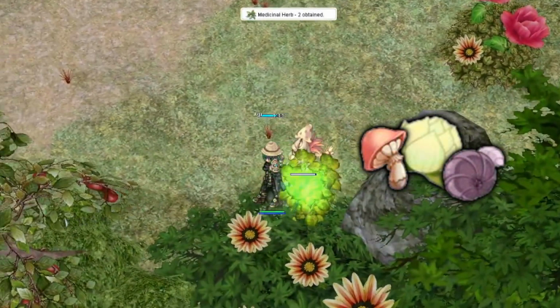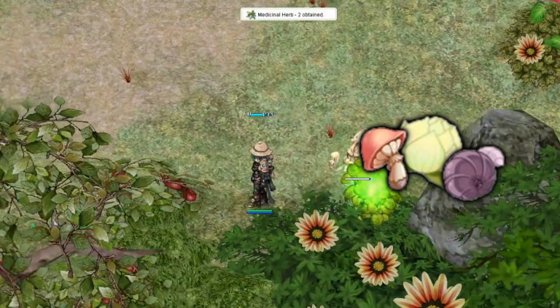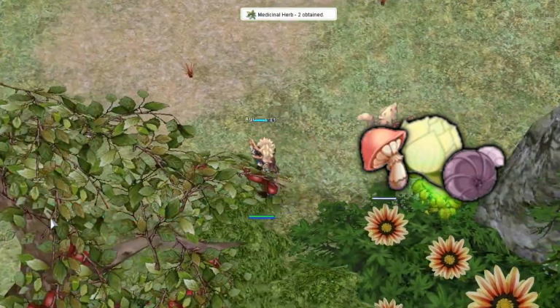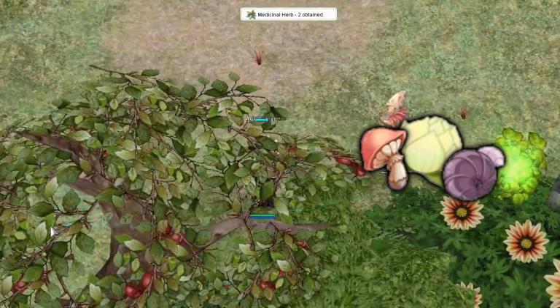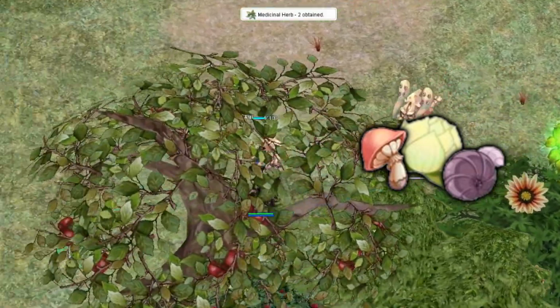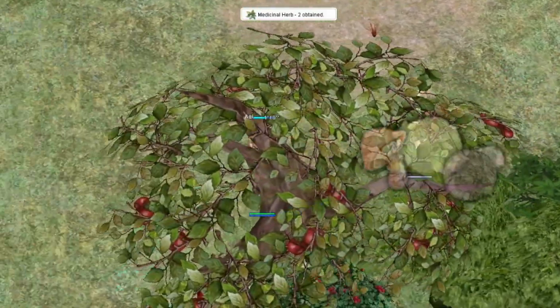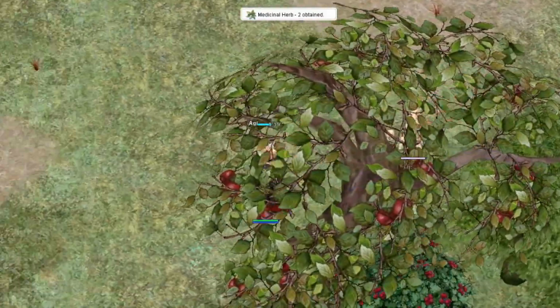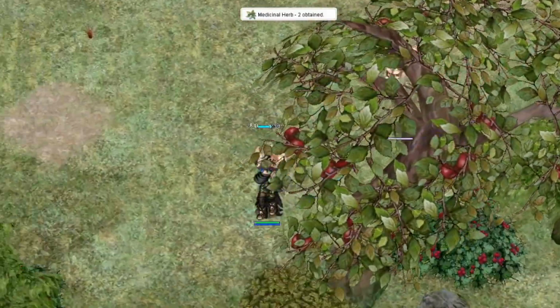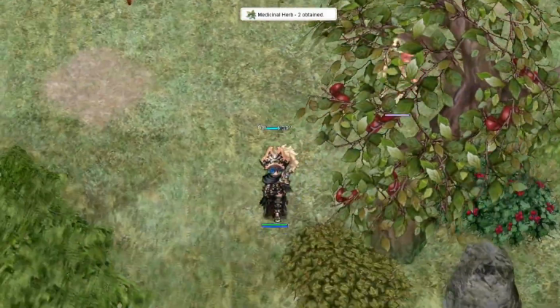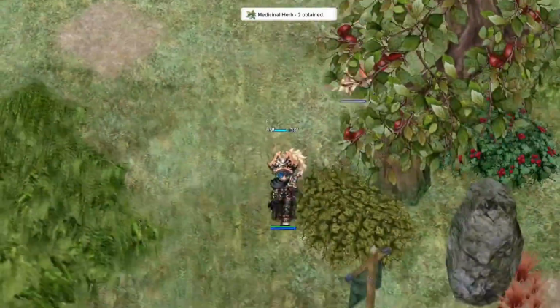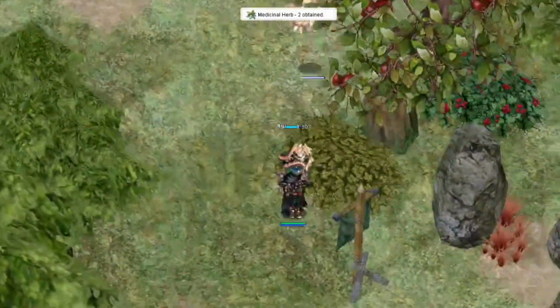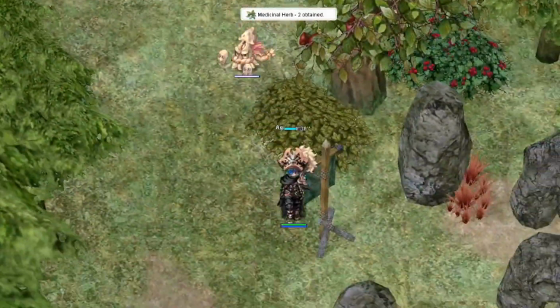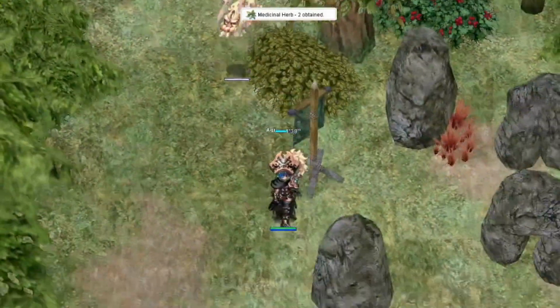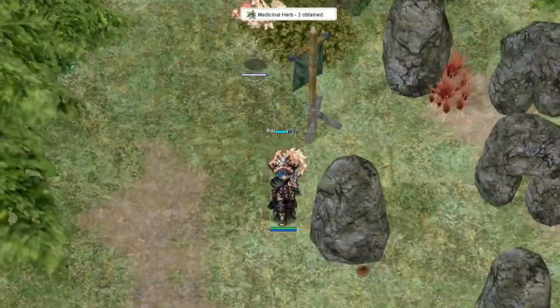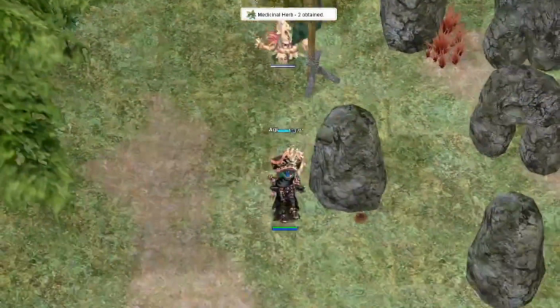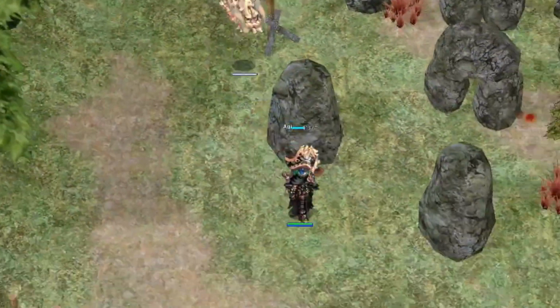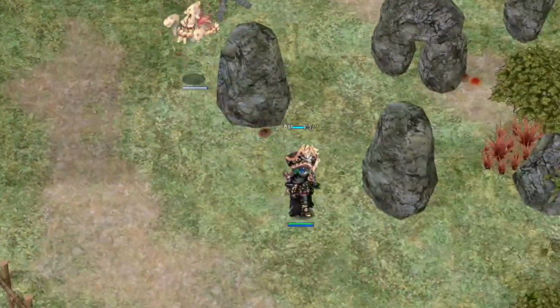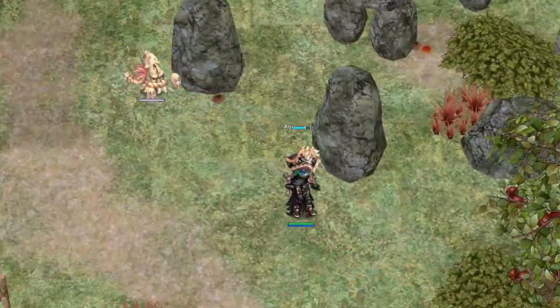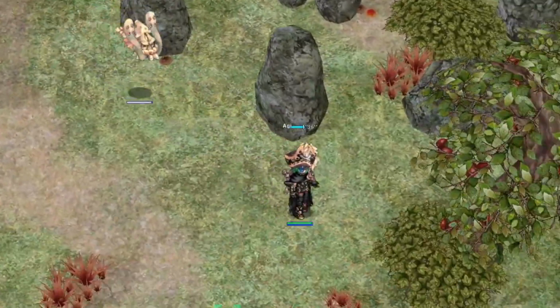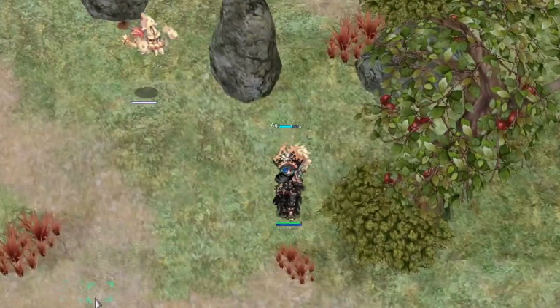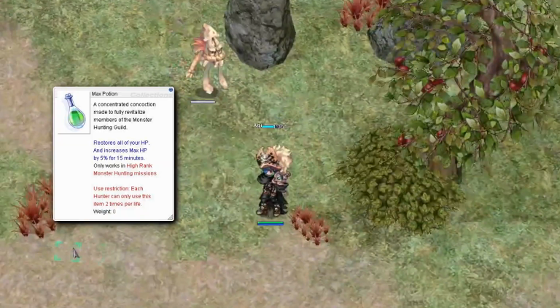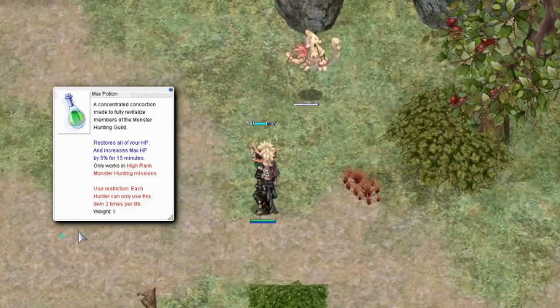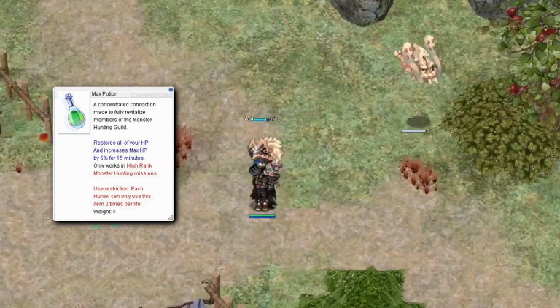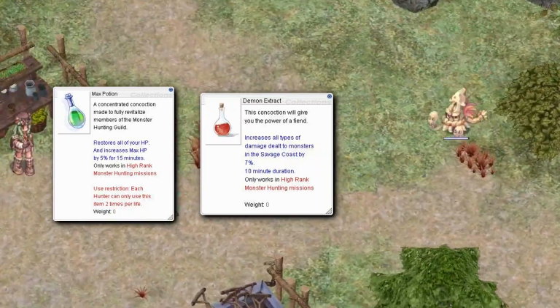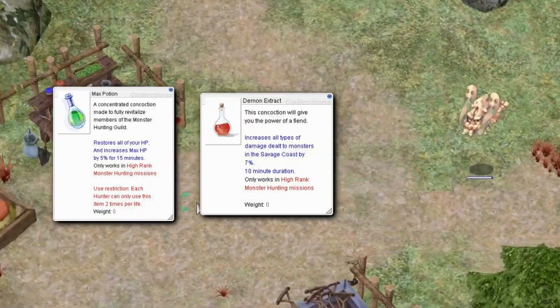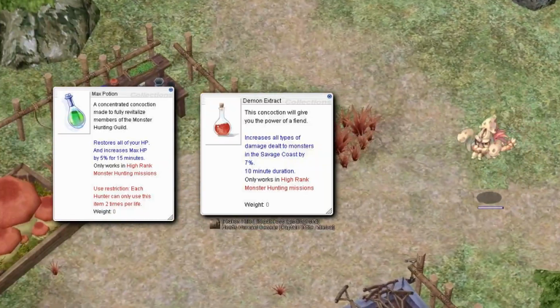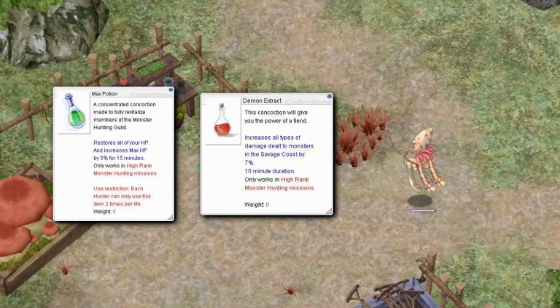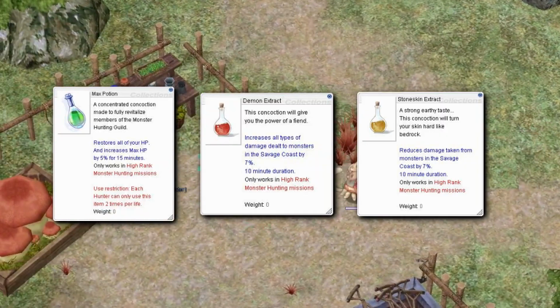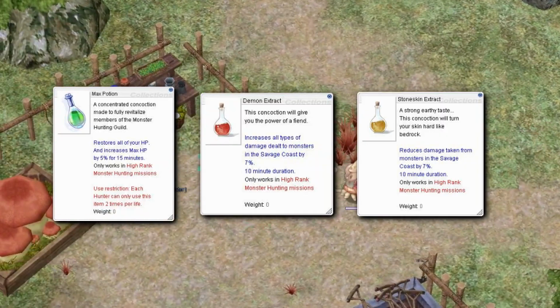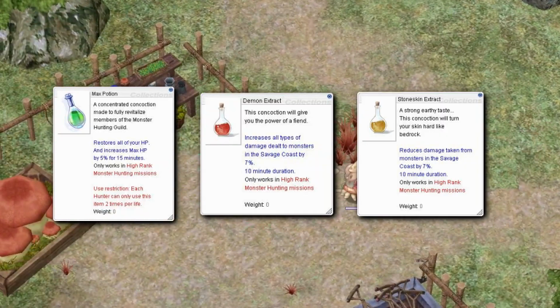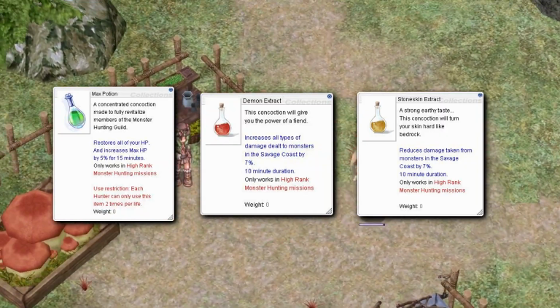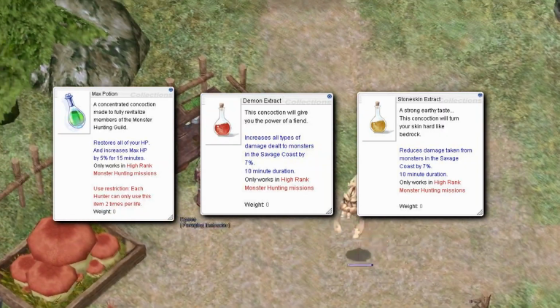You can then turn those plants into consumables that you can use on the island, such as healing, damage increasing, and damage reducing potions.